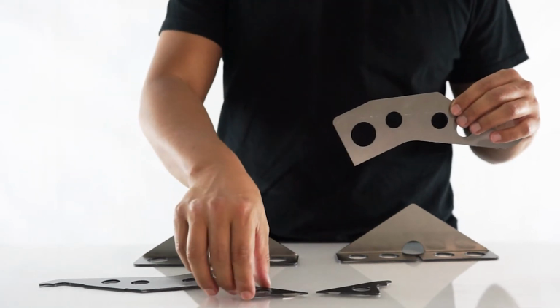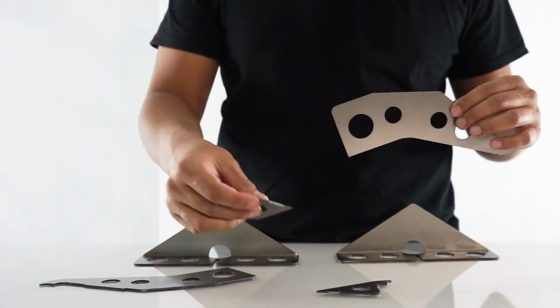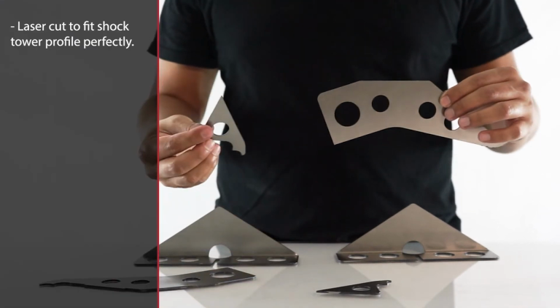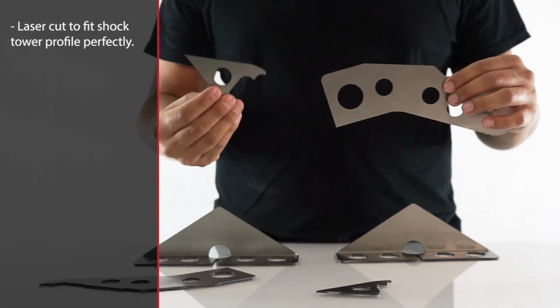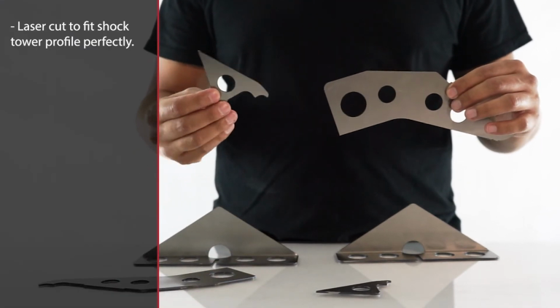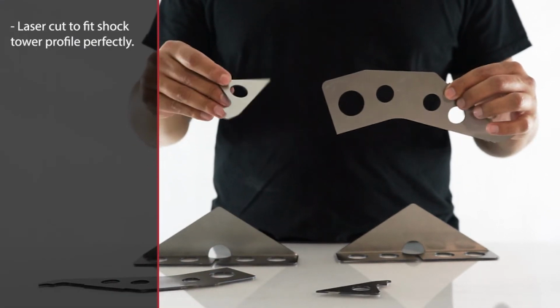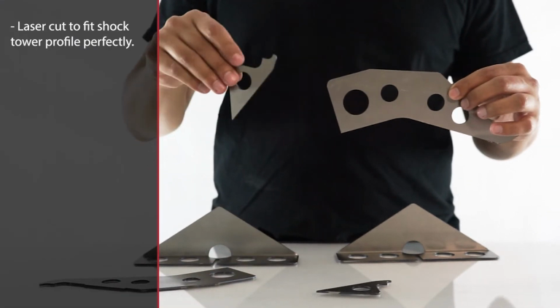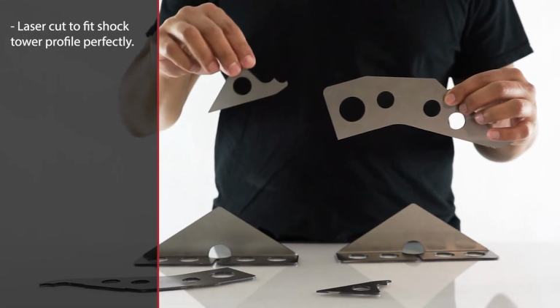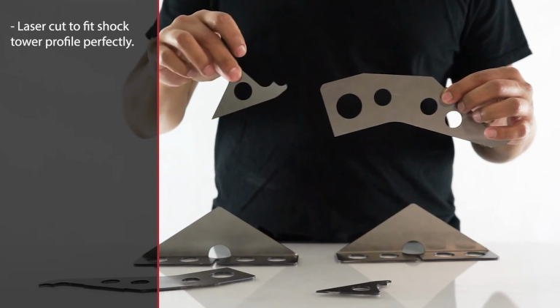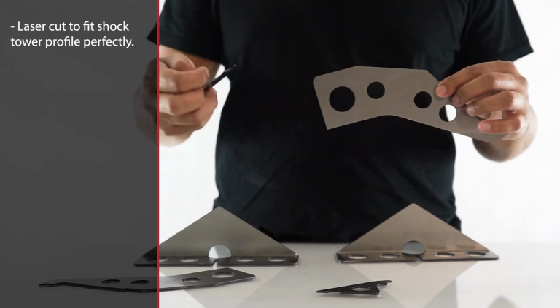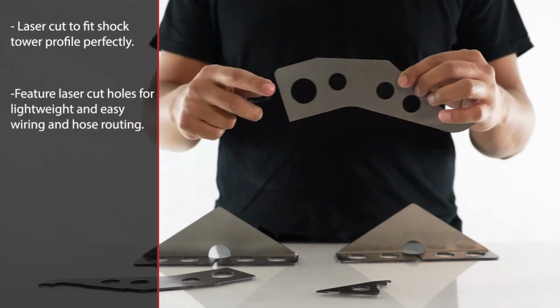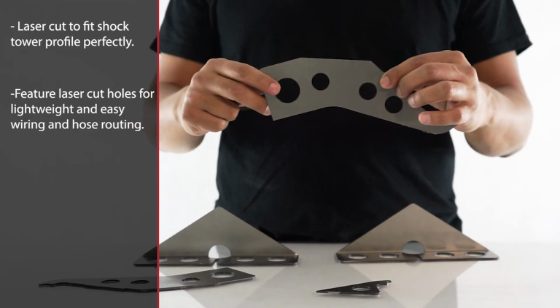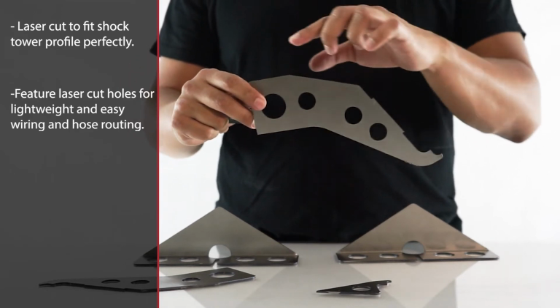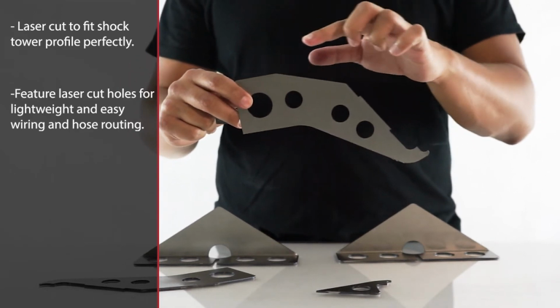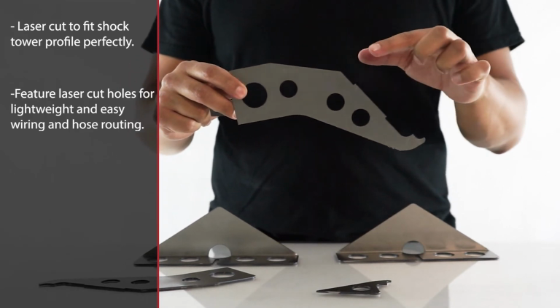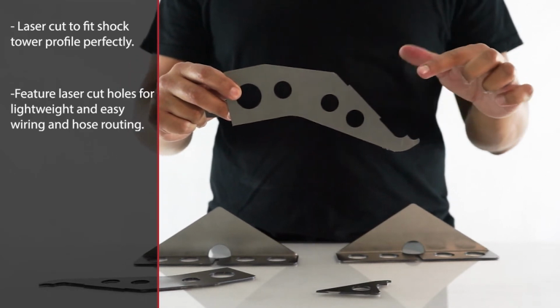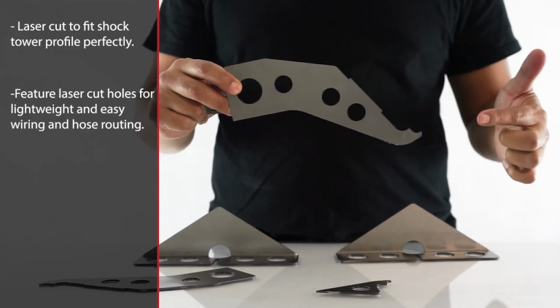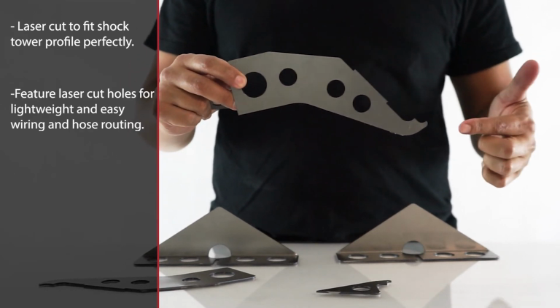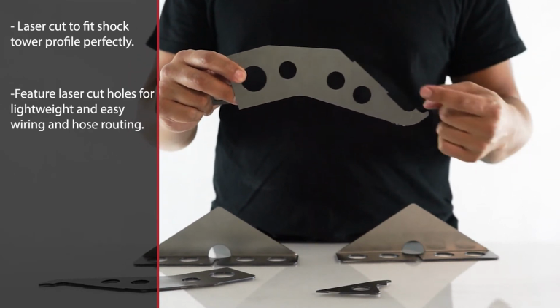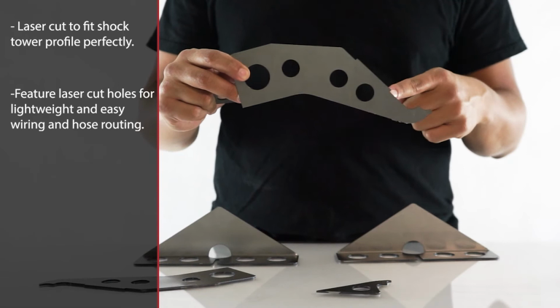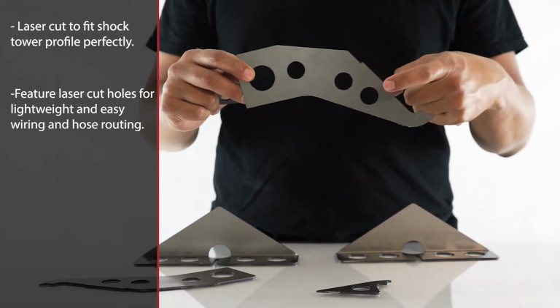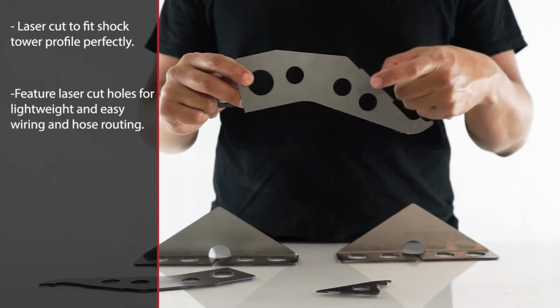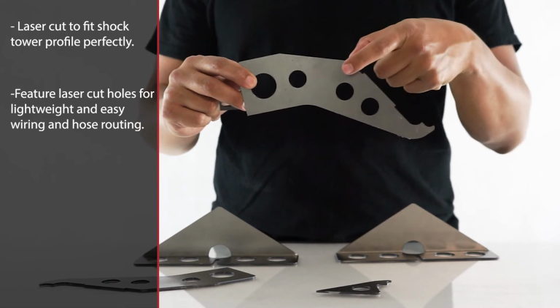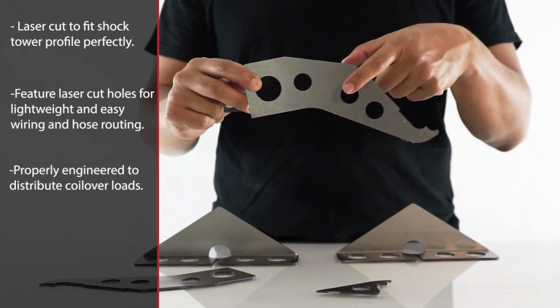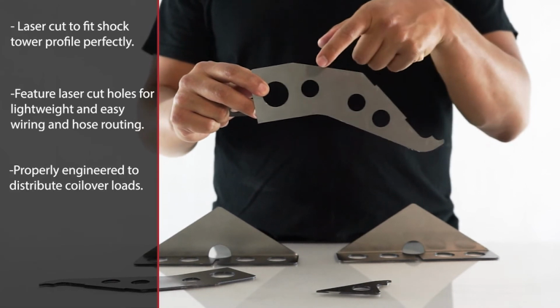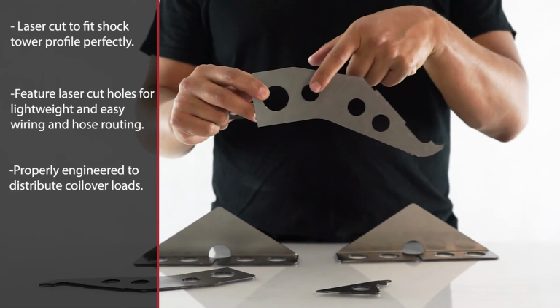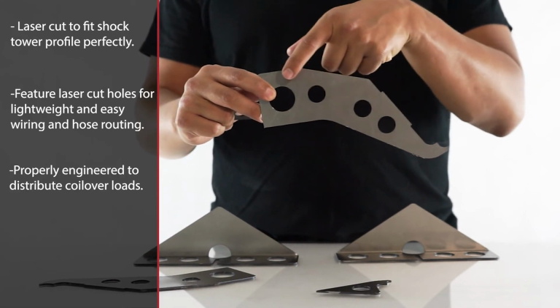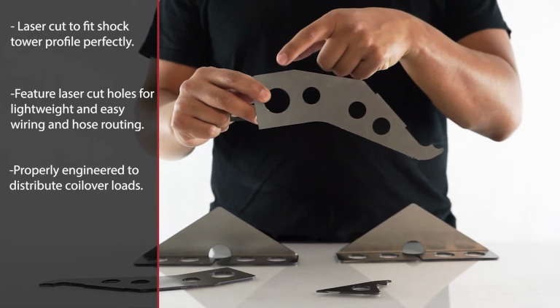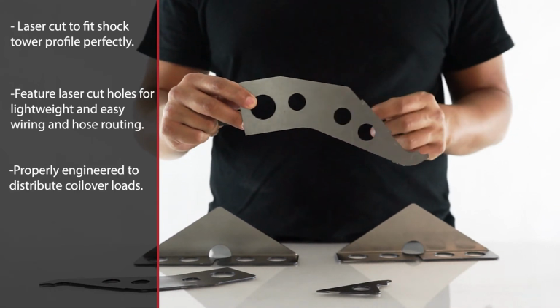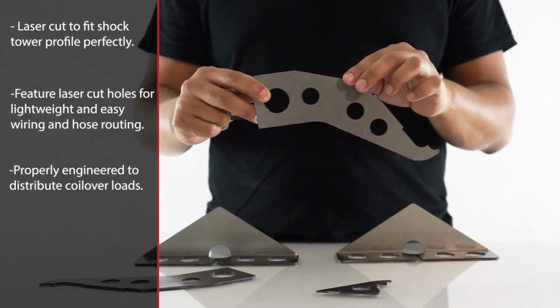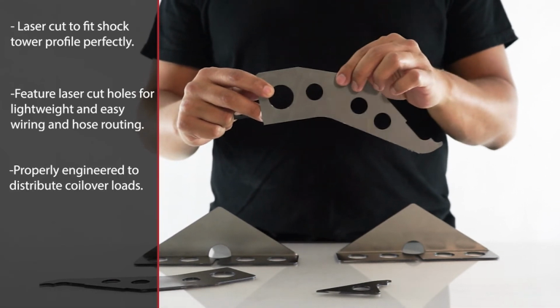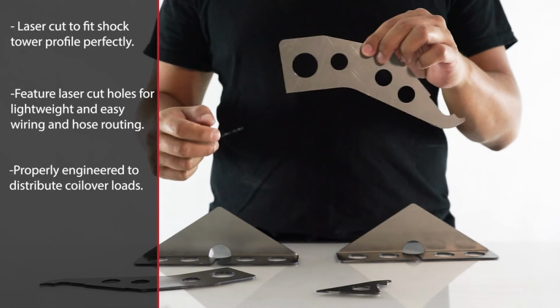The reinforcements are laser cut to fit the profile of the shock tower perfectly. They feature a number of laser cut holes for lightweight and convenient routing of existing hoses and wiring, and are properly engineered to distribute loads — not over-engineered with excess weight.